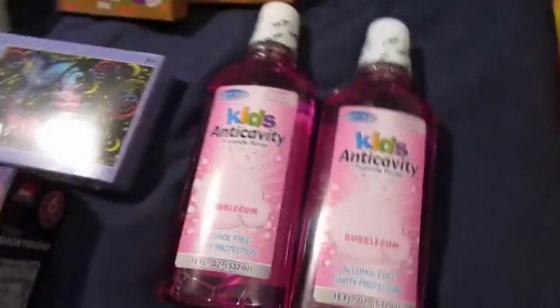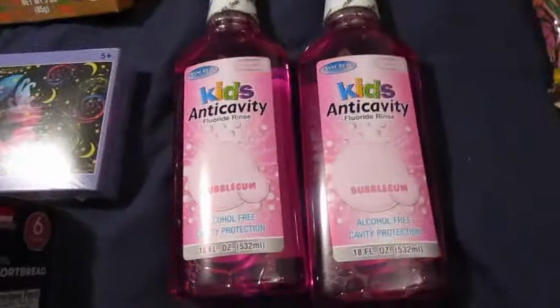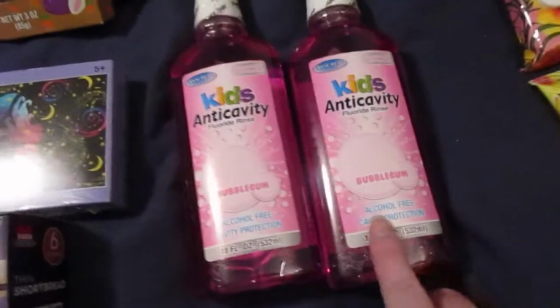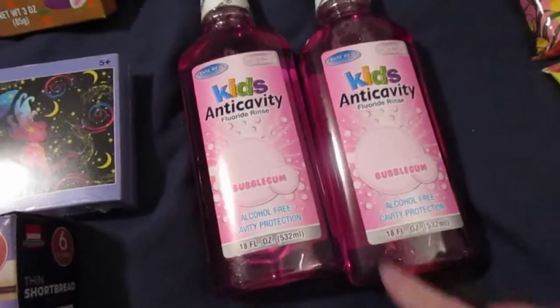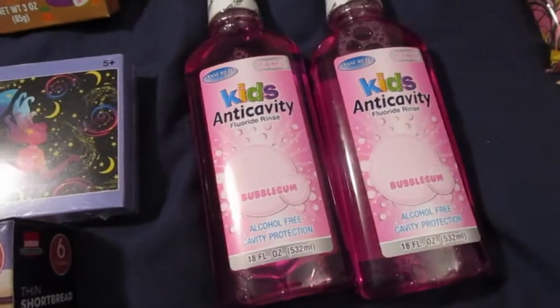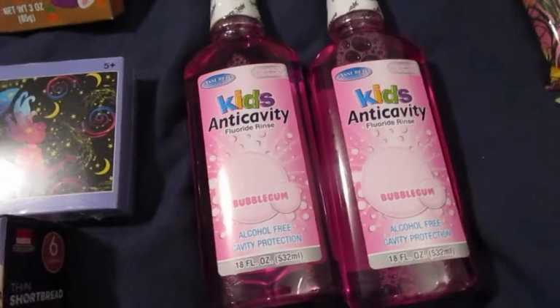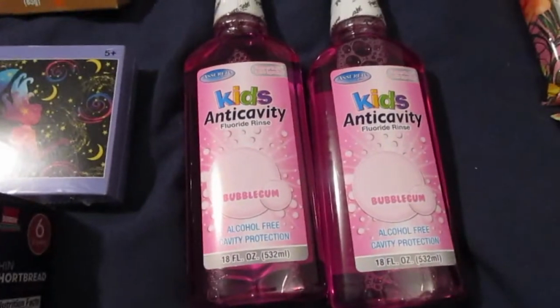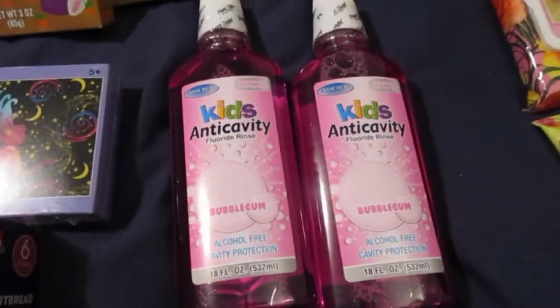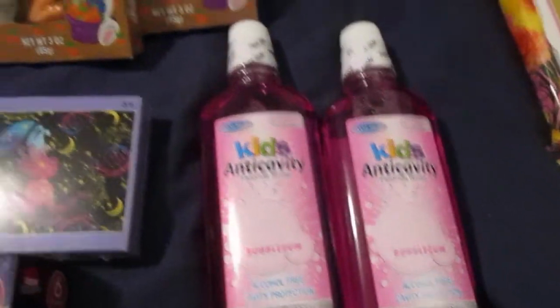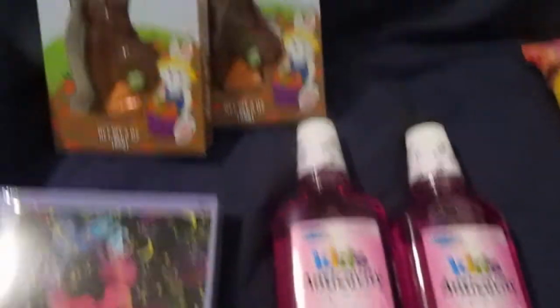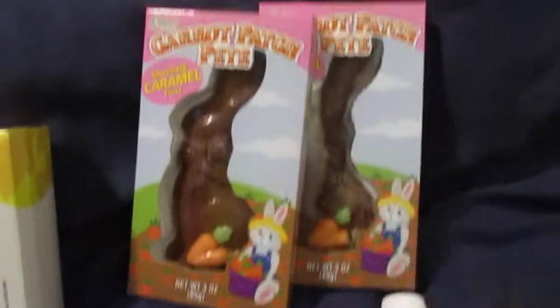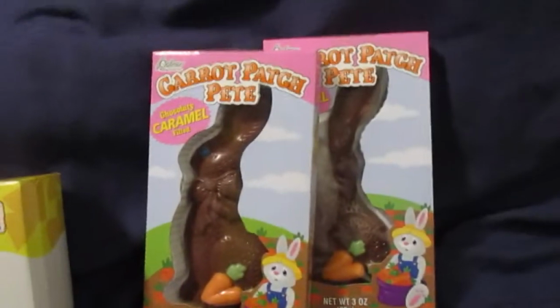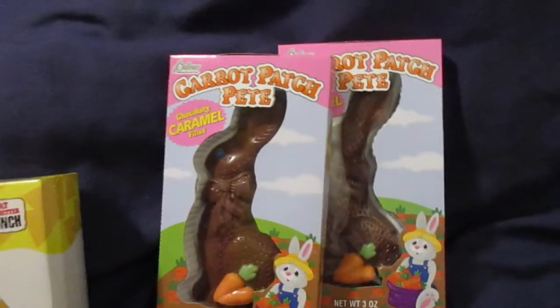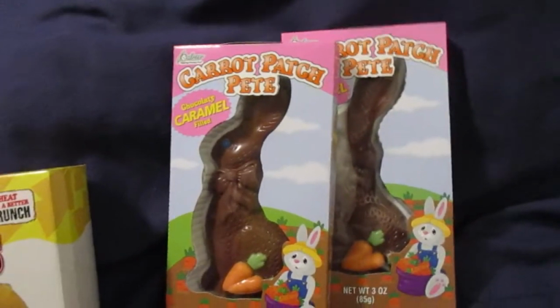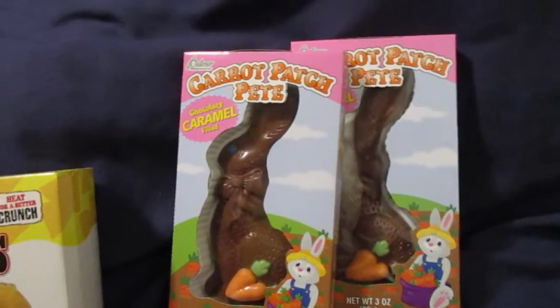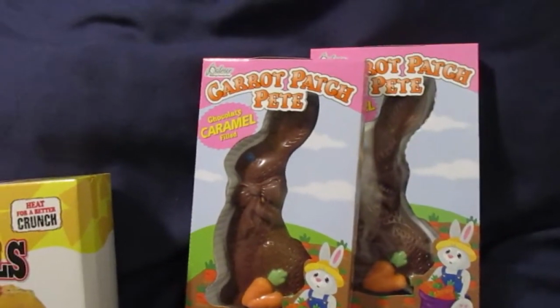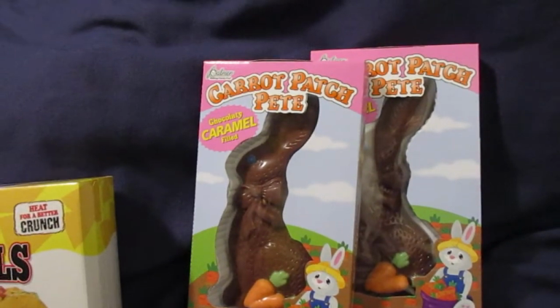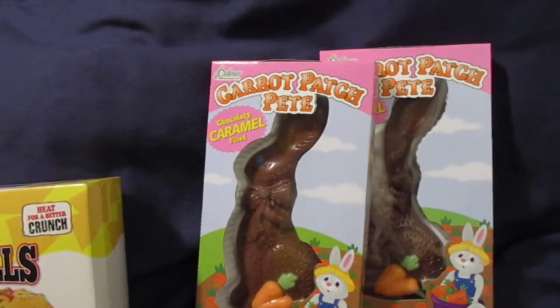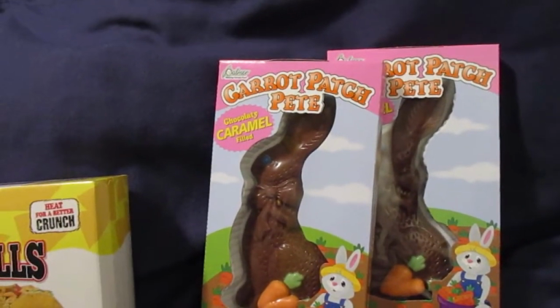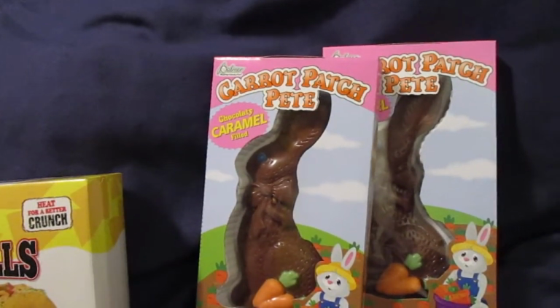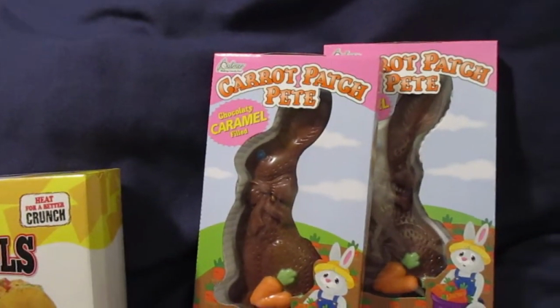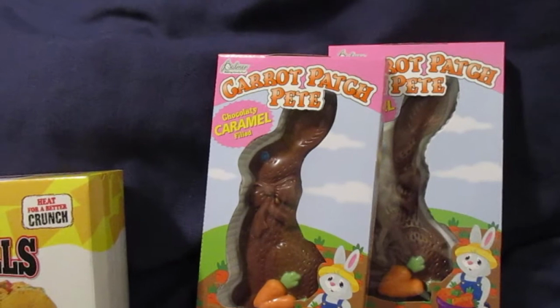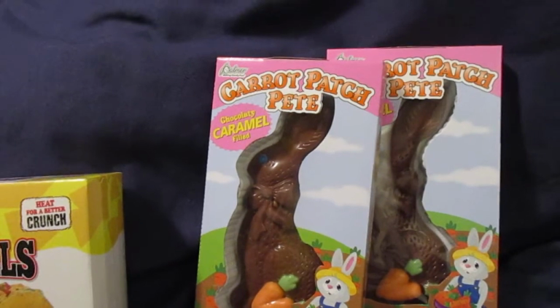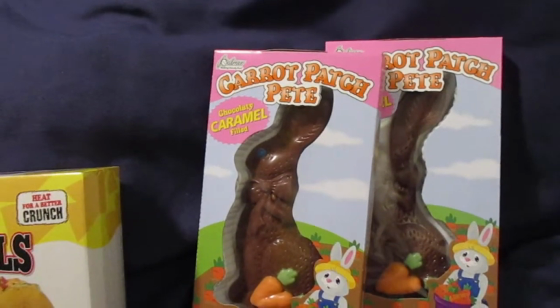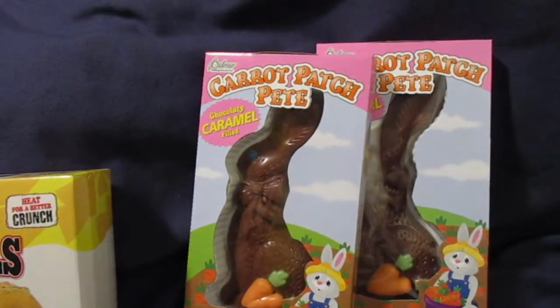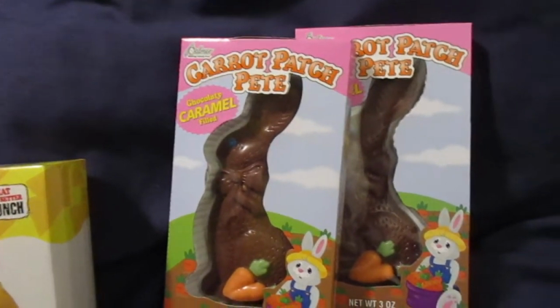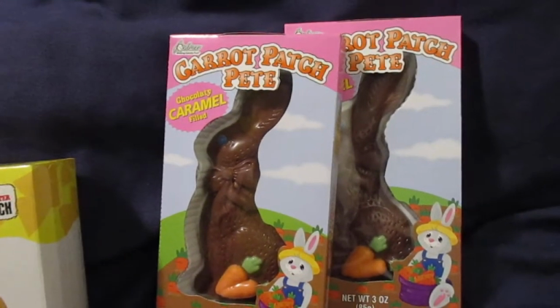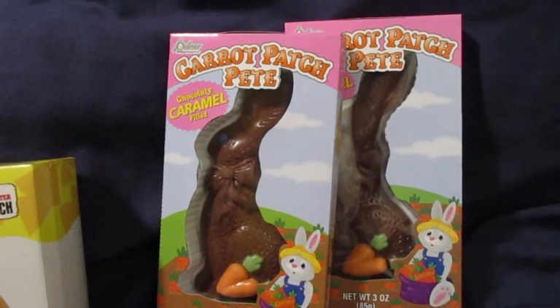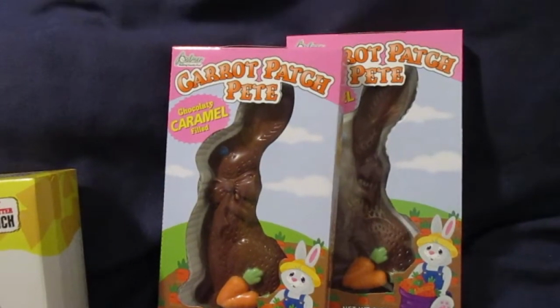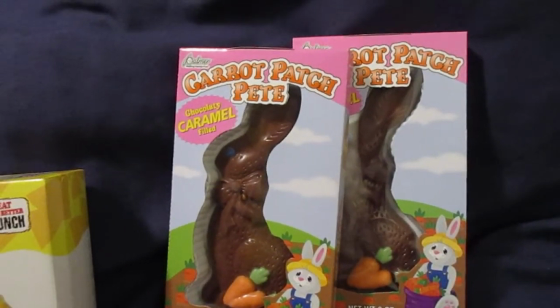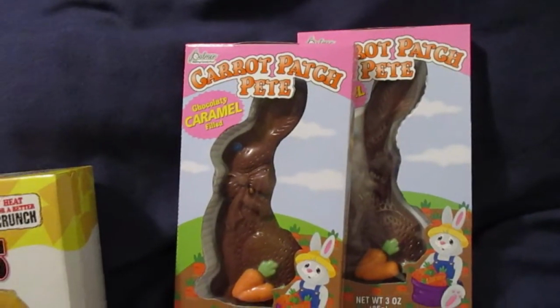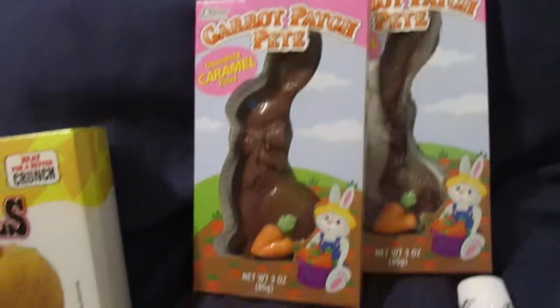I picked up two bottles of the Kids Anti-Cavity Fluoride Rinse. I got these two Carrot Patch Pete Chocolatey Caramel Filled Bunnies for $0.25 apiece after Easter clearance.